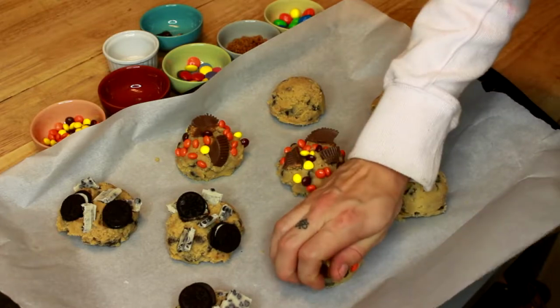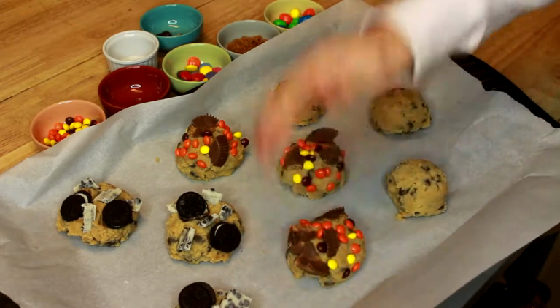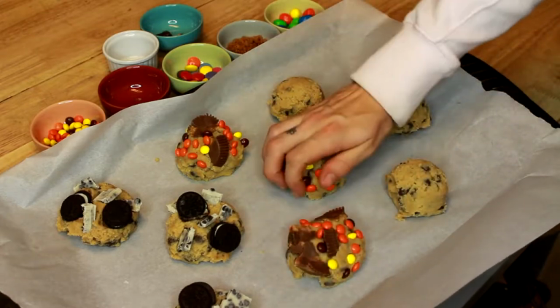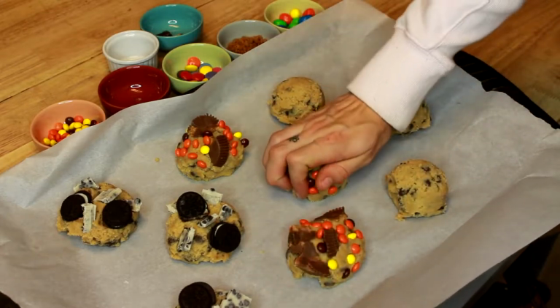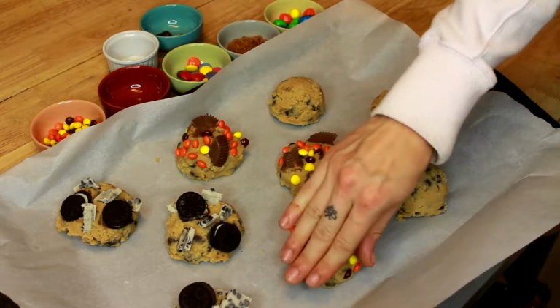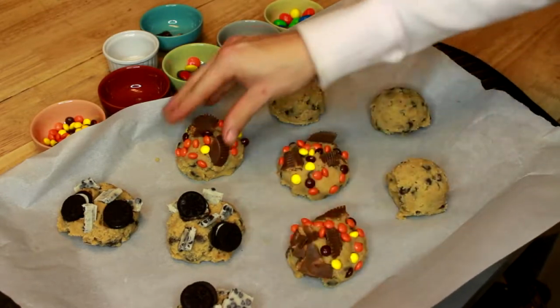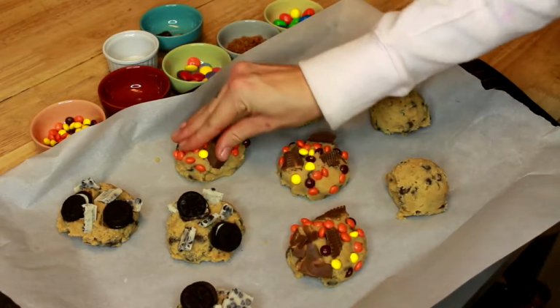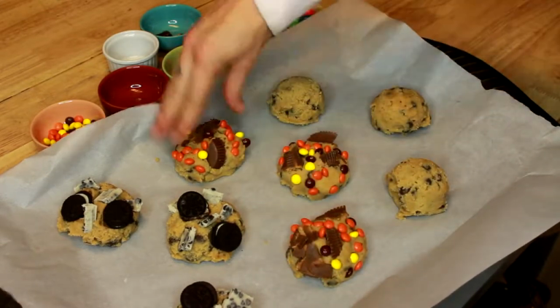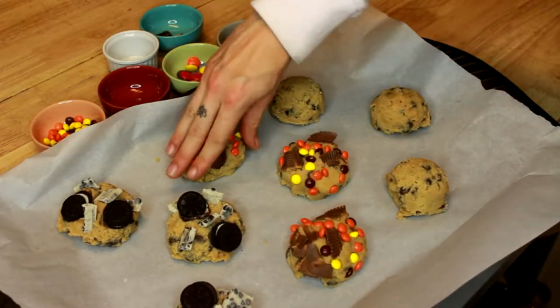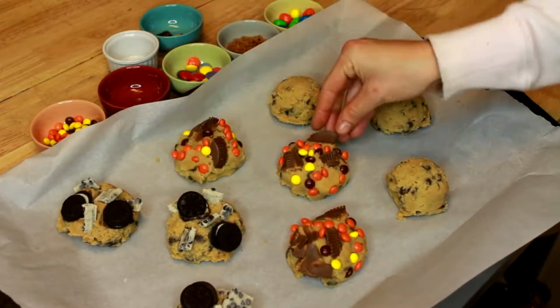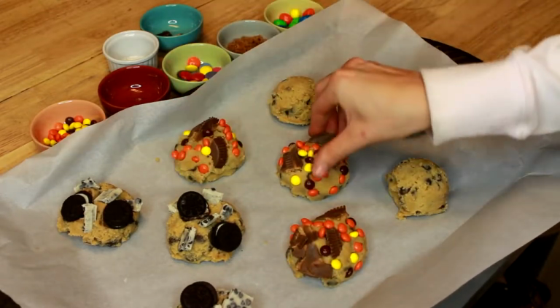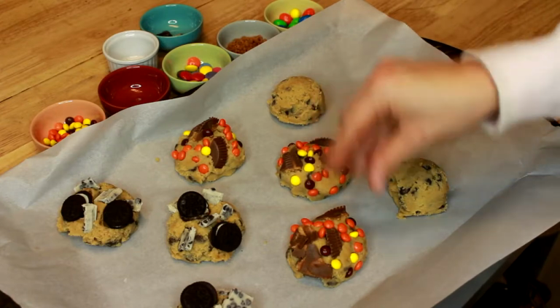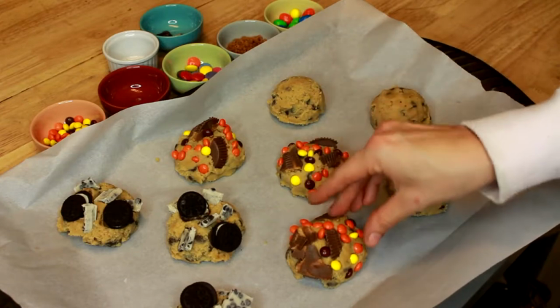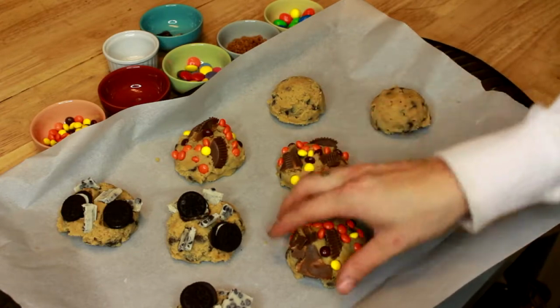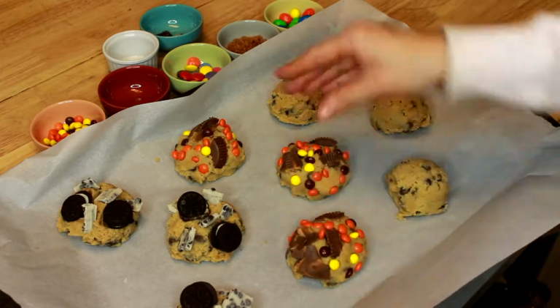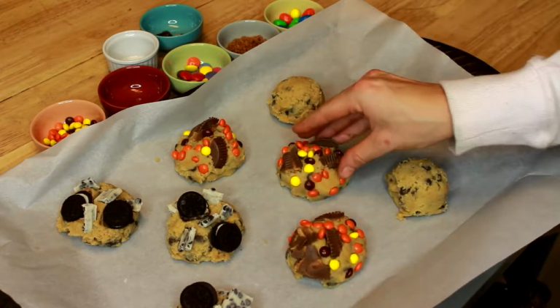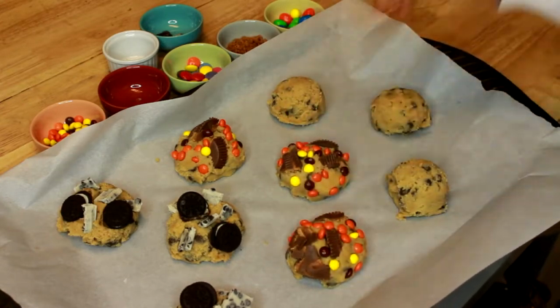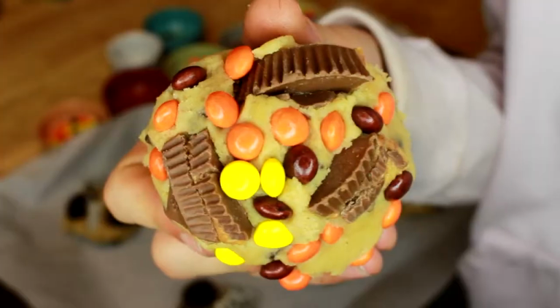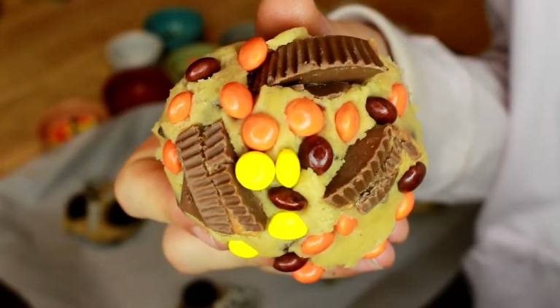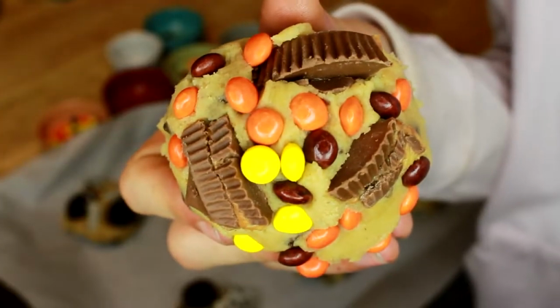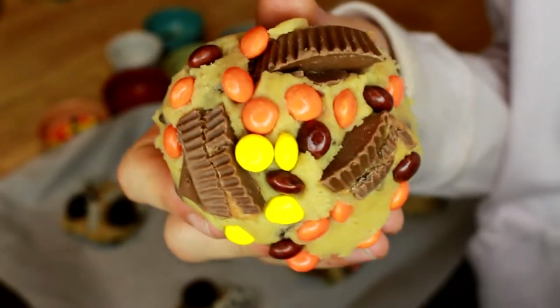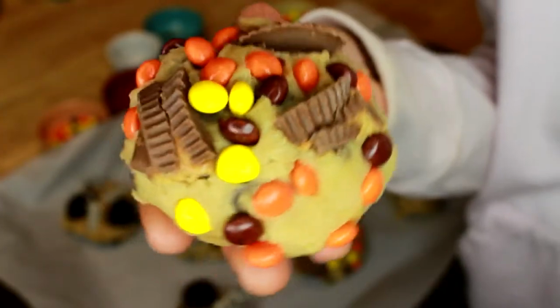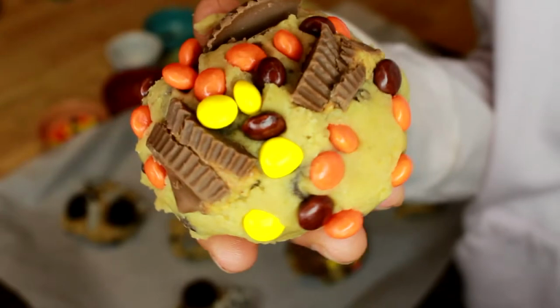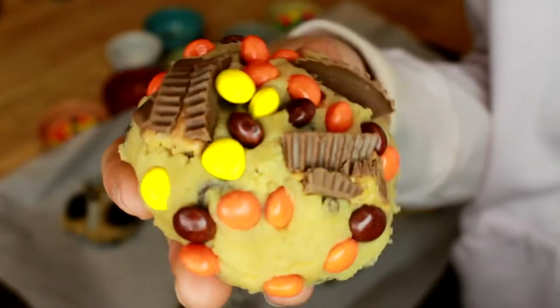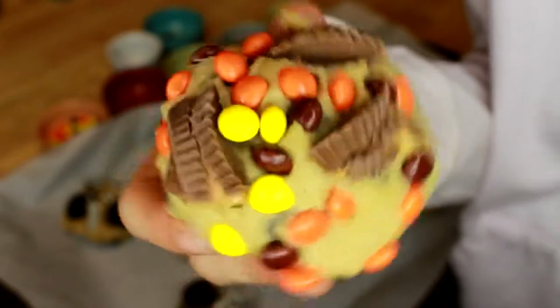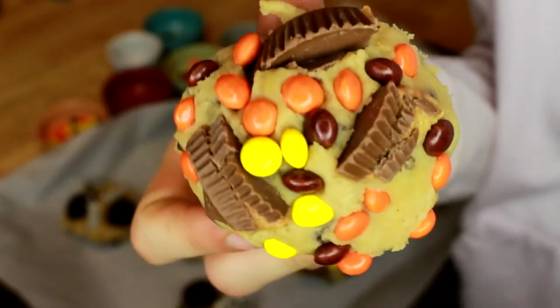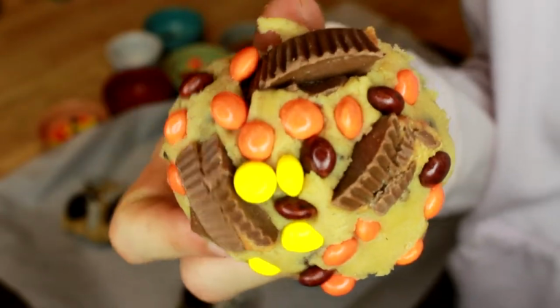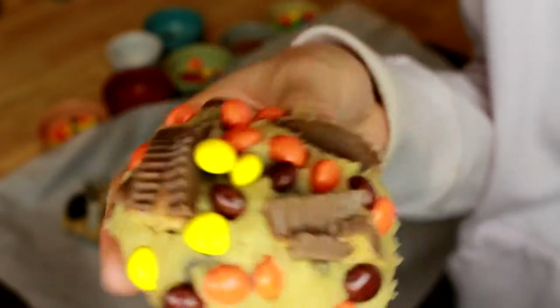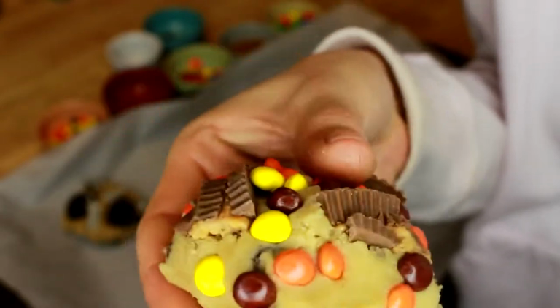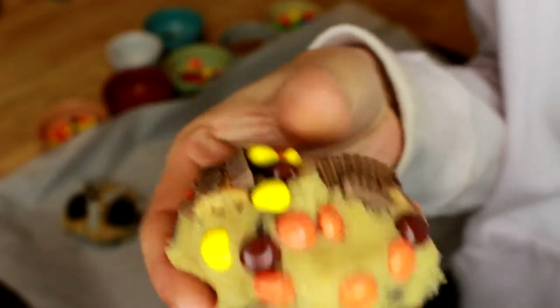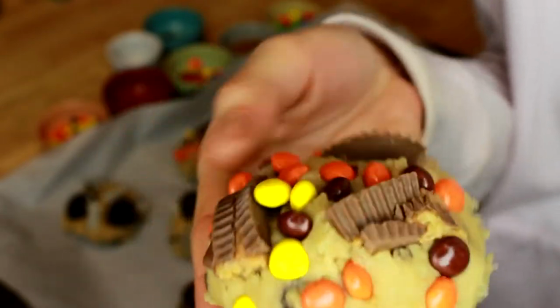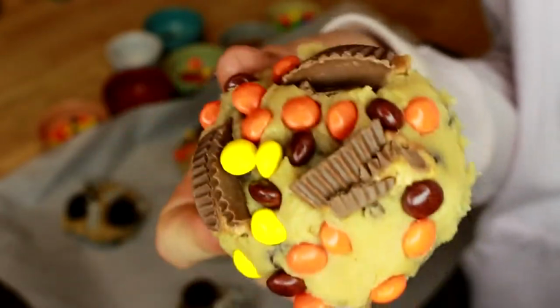We're going to kind of smash them in a little bit because the chocolate from the peanut butter cups will melt, but we still want to get all that peanut buttery goodness inside the cookie. This is what the peanut butter cup cookie should look like once all the add-ons are added and you've kind of smashed everything into the cookie dough.